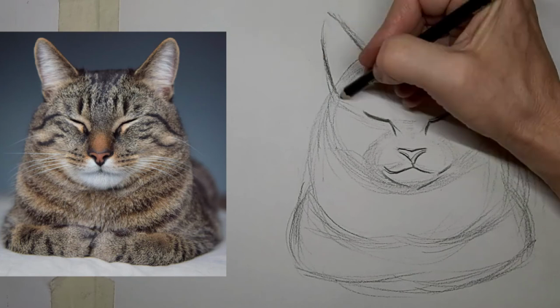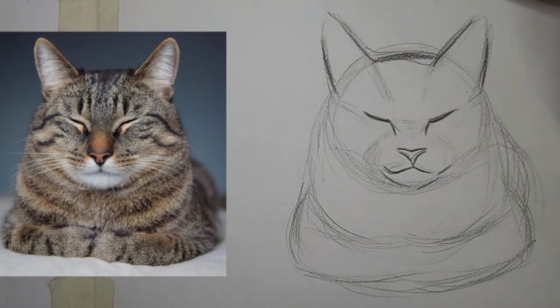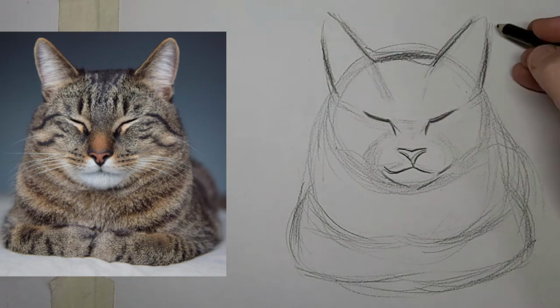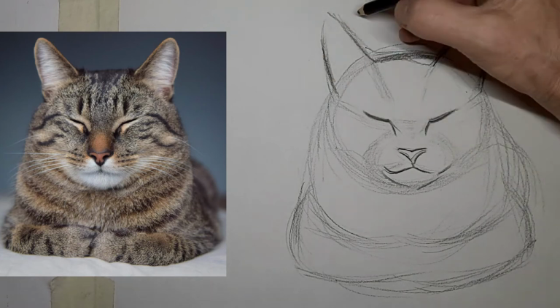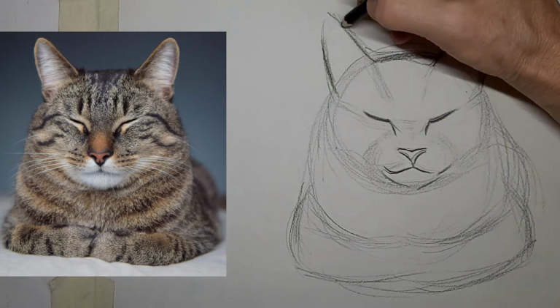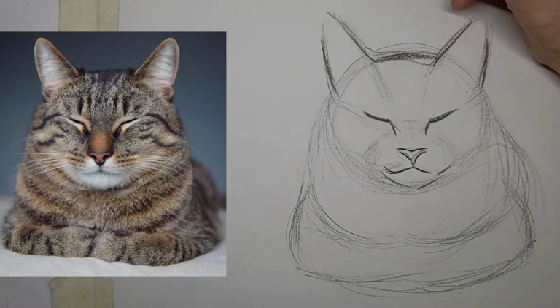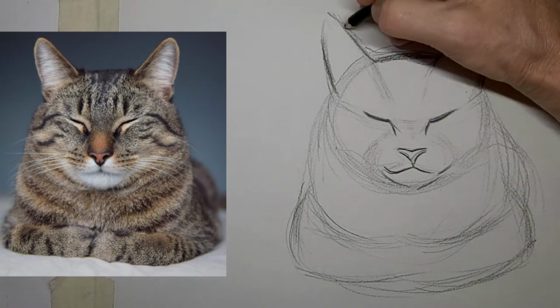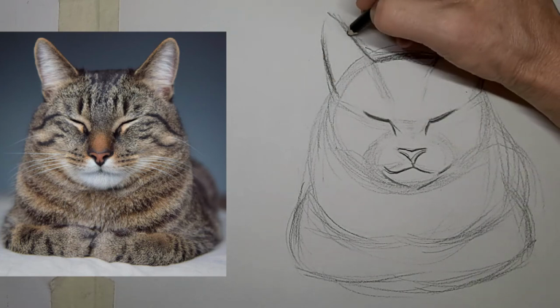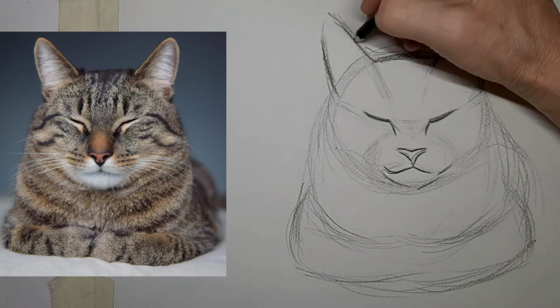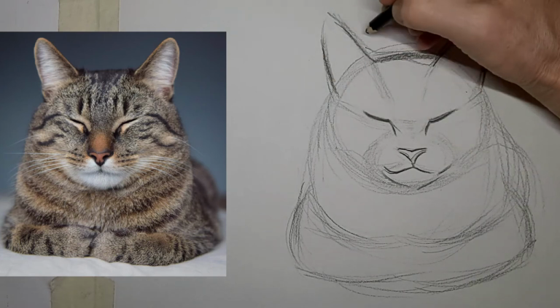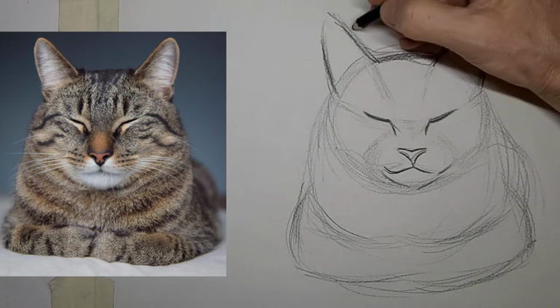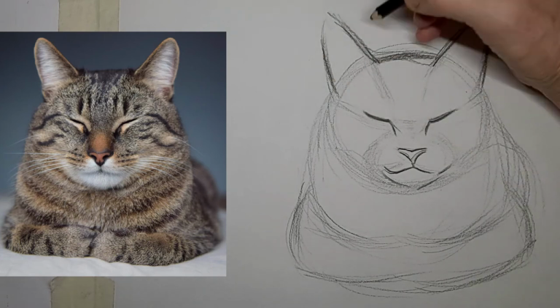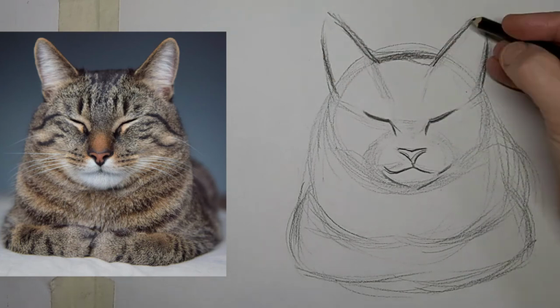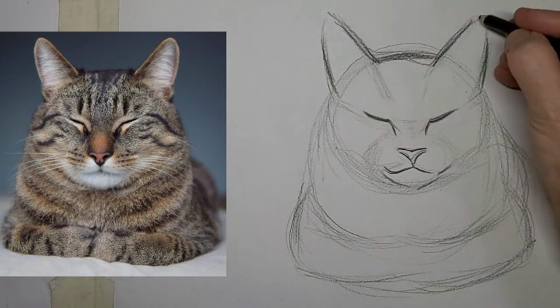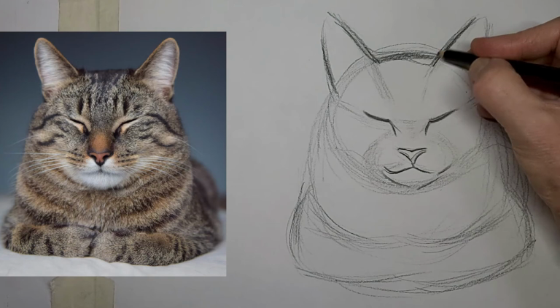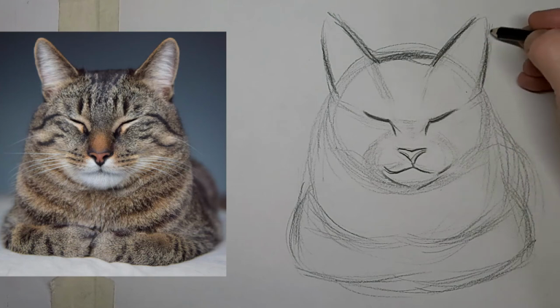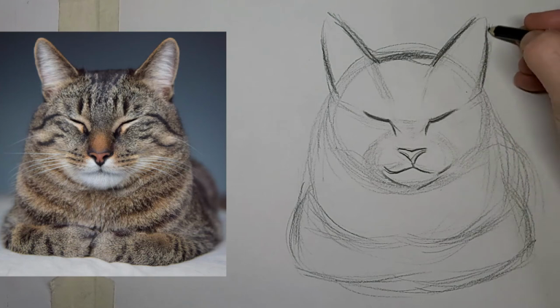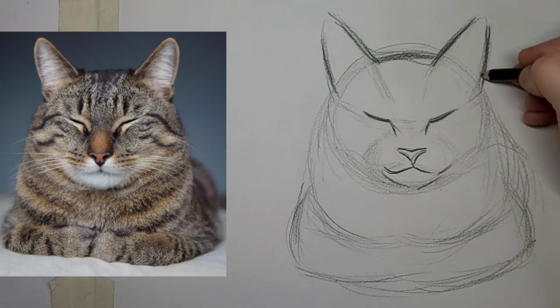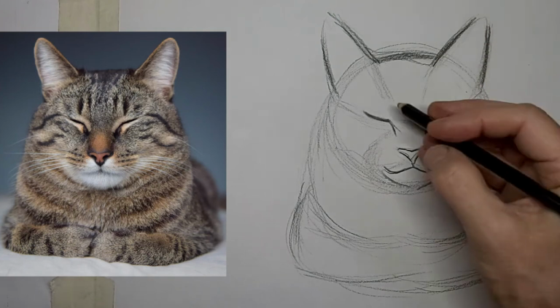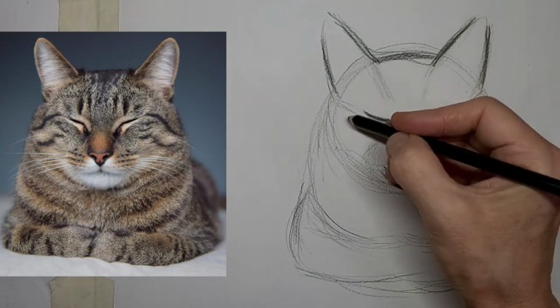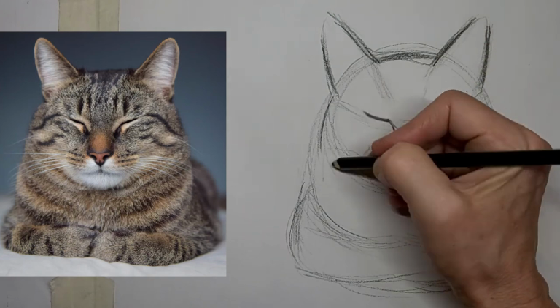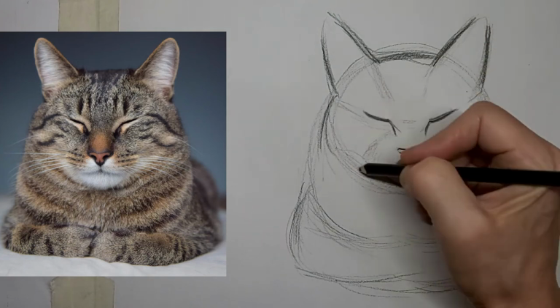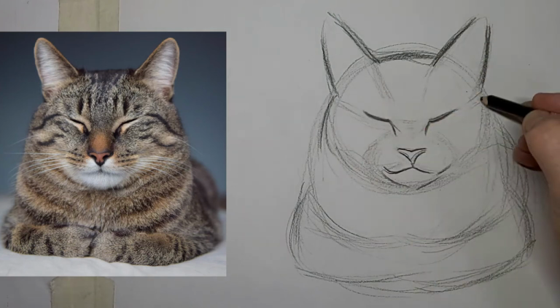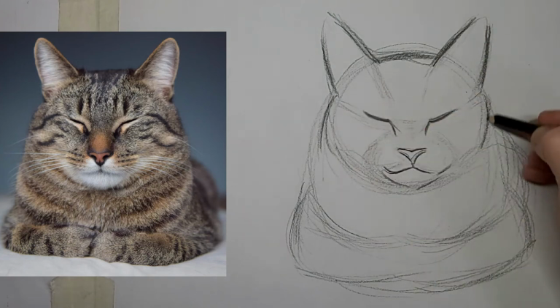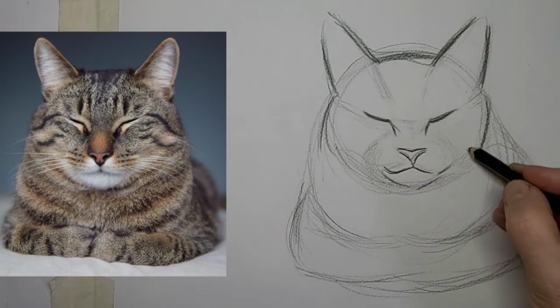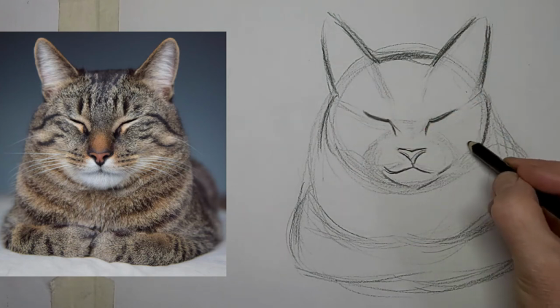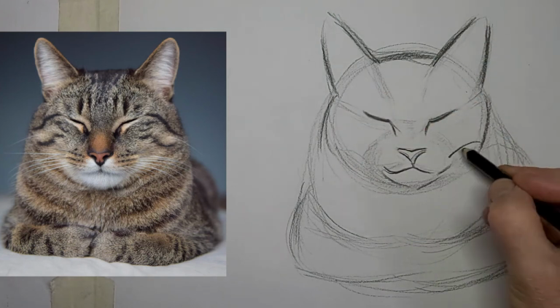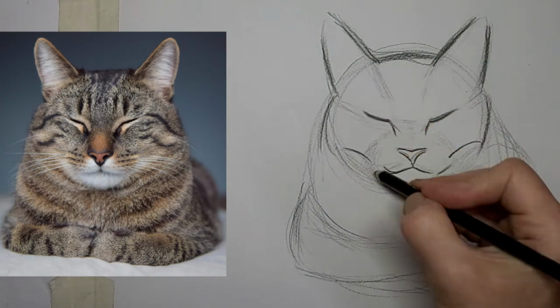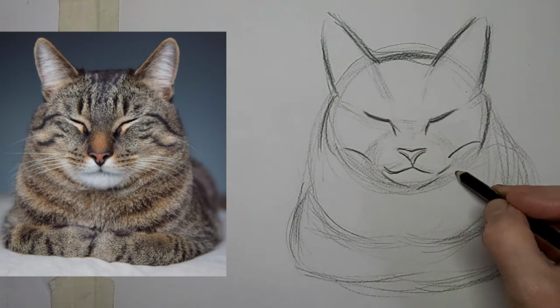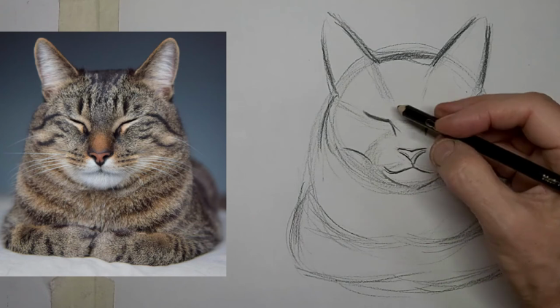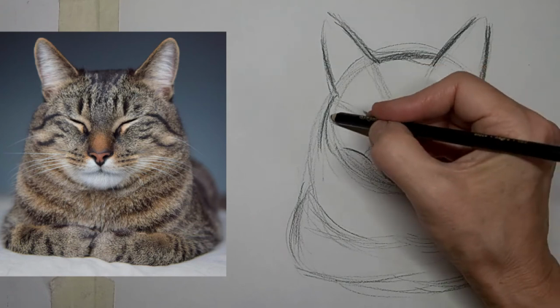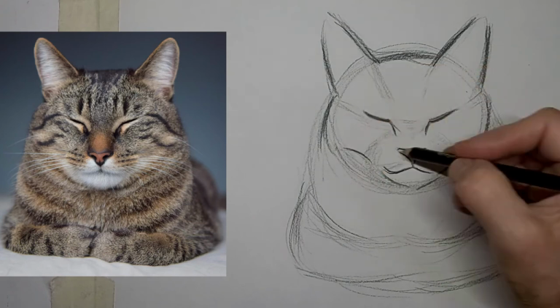I love to hear what you would like to learn about cat drawing, so drop me a comment — let me know what you want to learn, or just tell me about your cat or yourself, where you live, whatever. I love to hear from you.